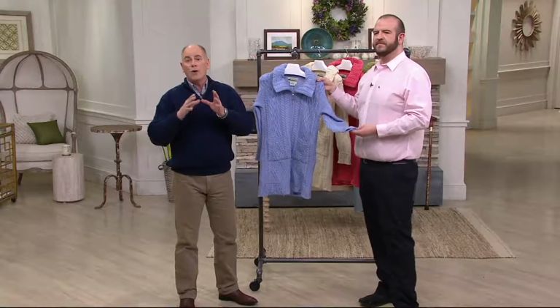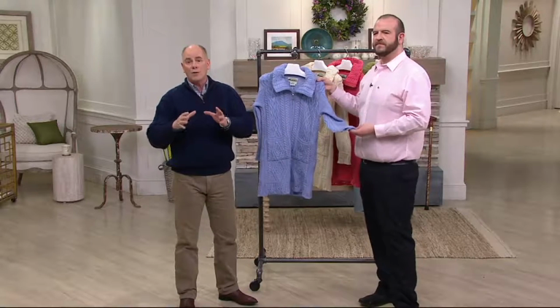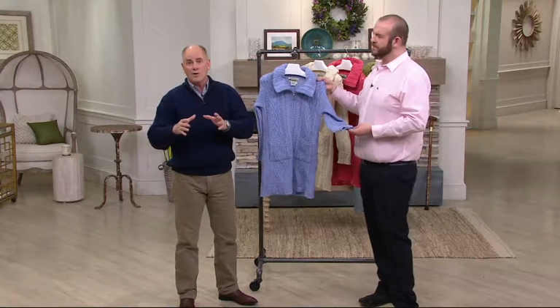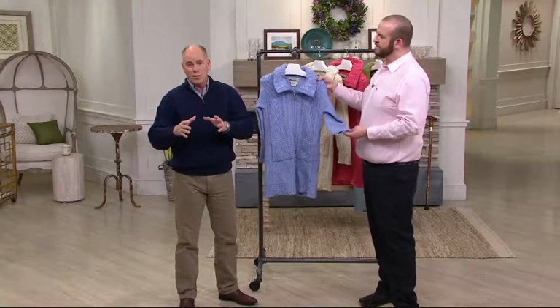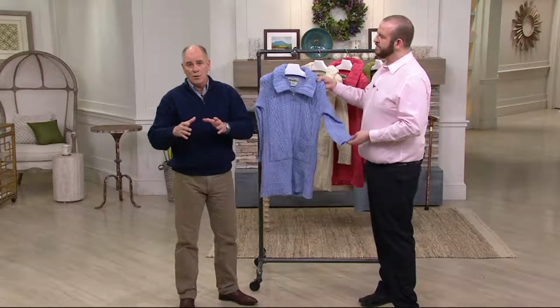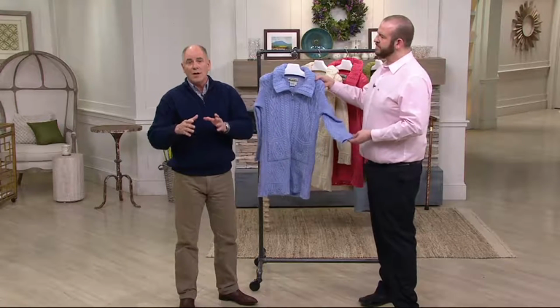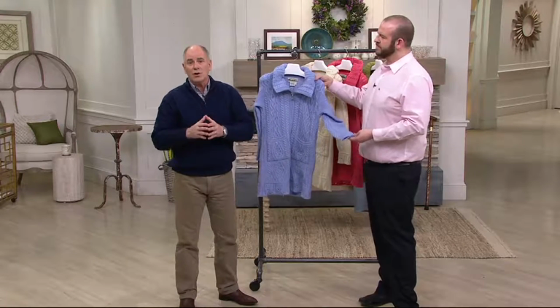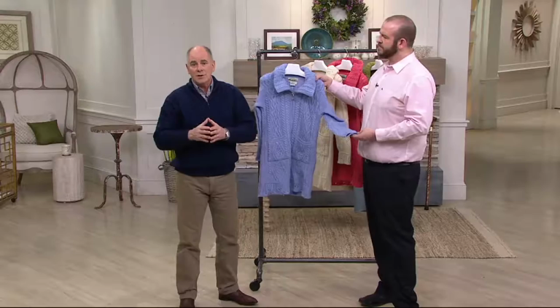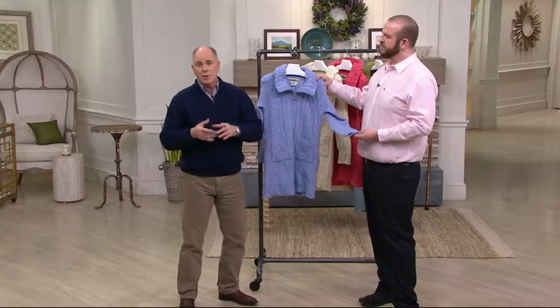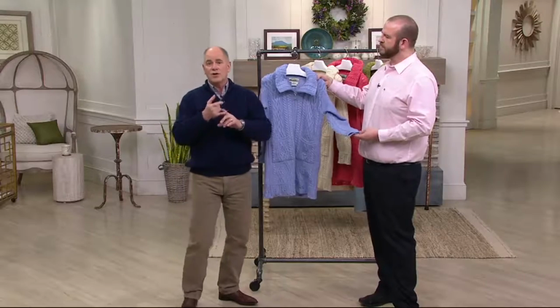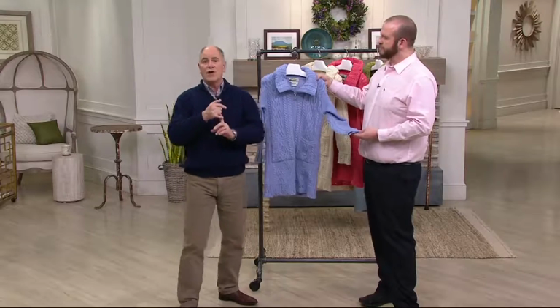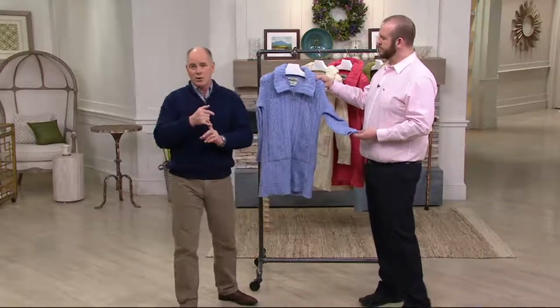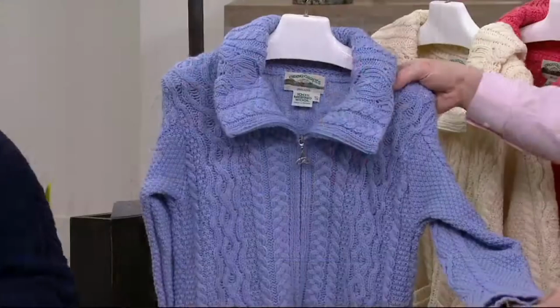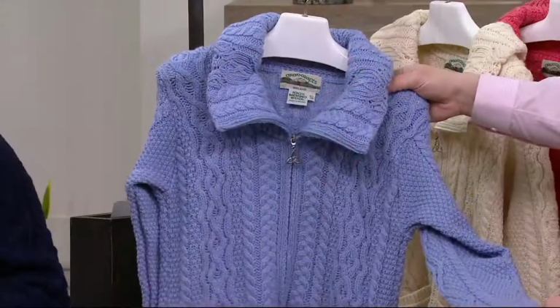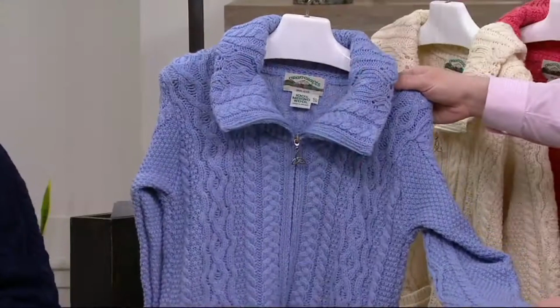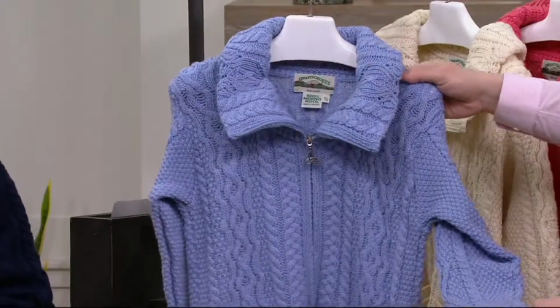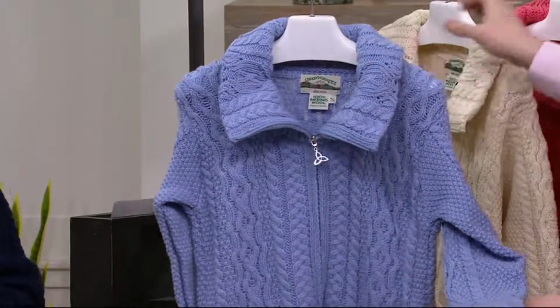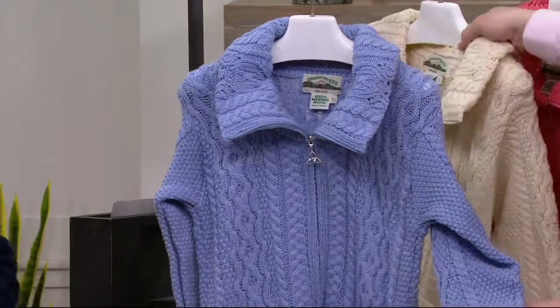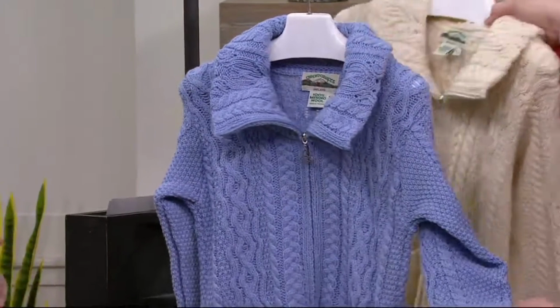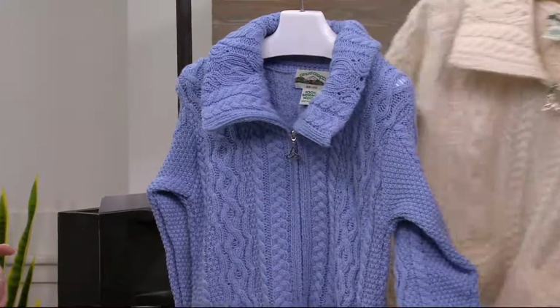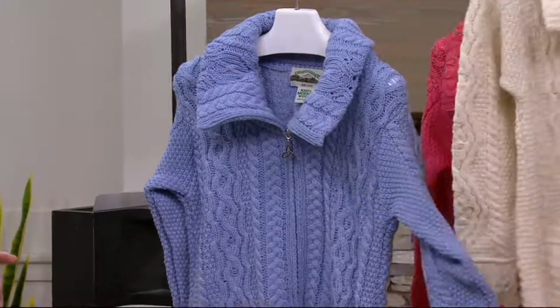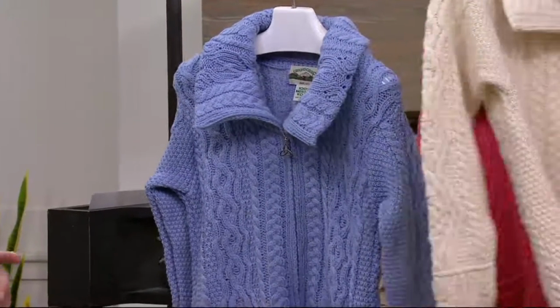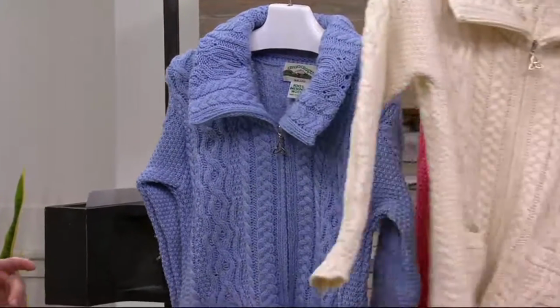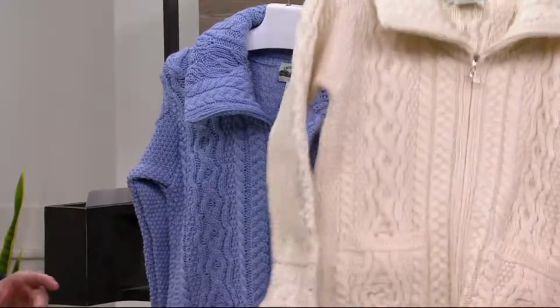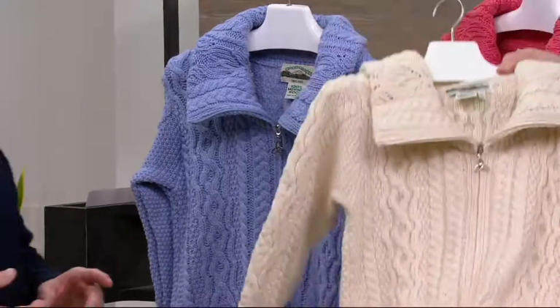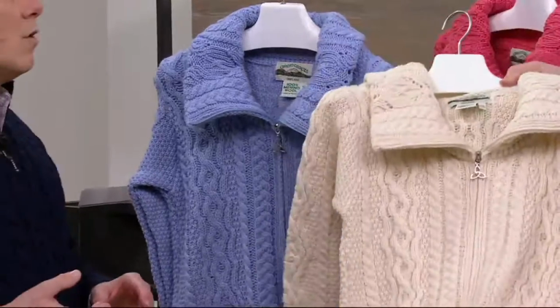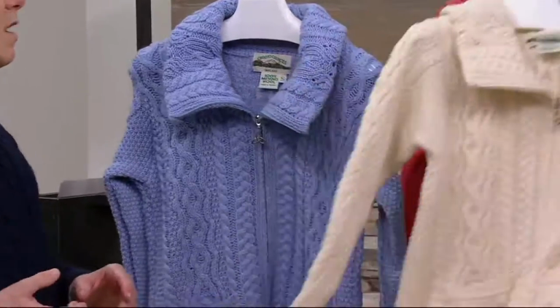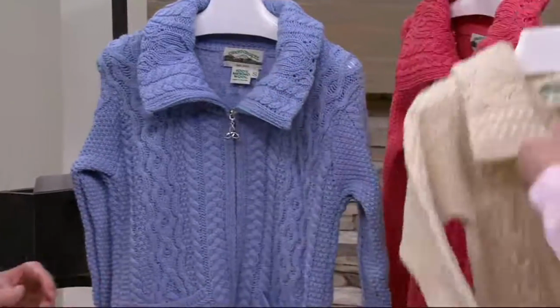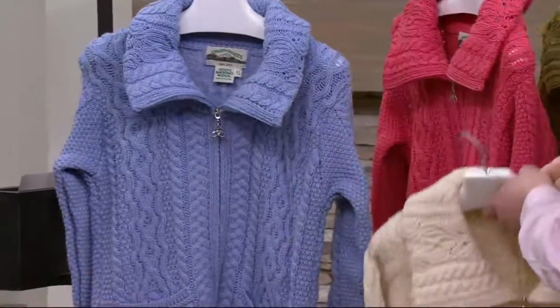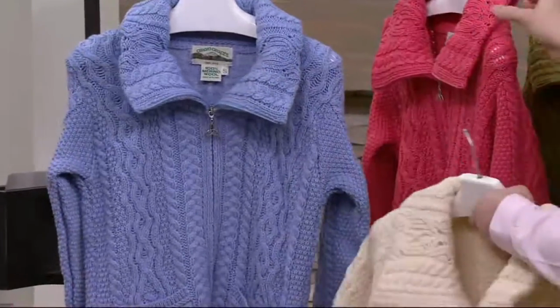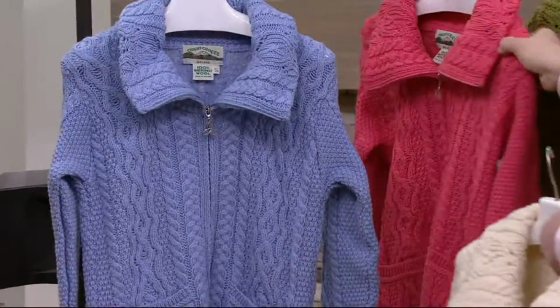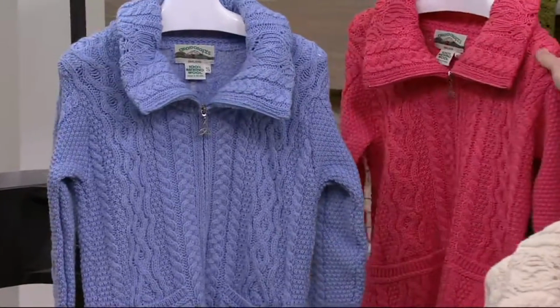Already over 200 have been ordered. The color choices are: we've got a soft blue, a gorgeous natural which has always been the popular one, there's a light coral, a leaf green, and a new gray.